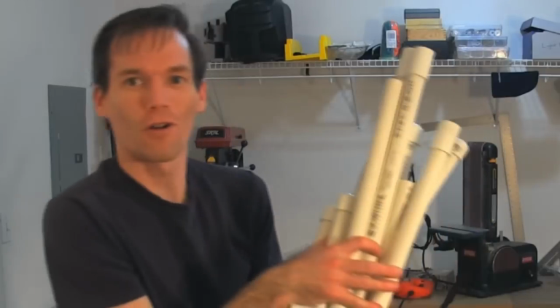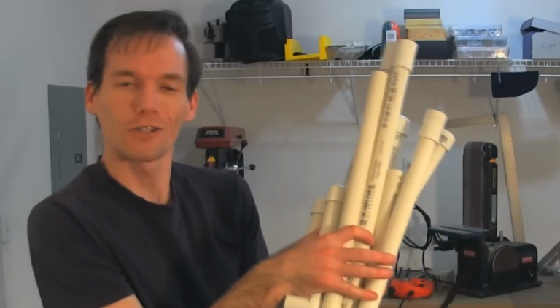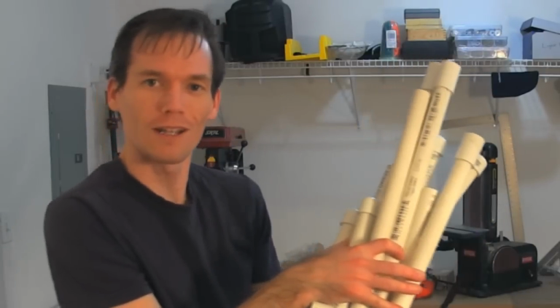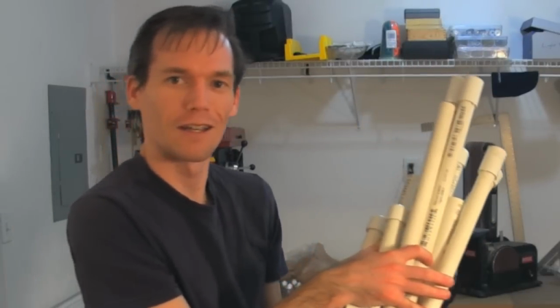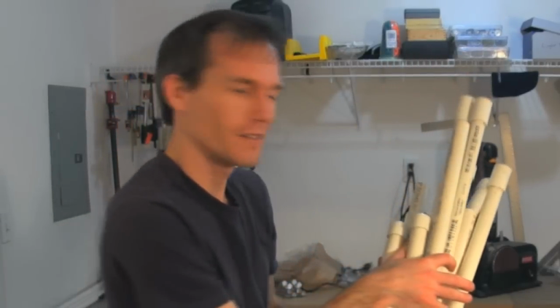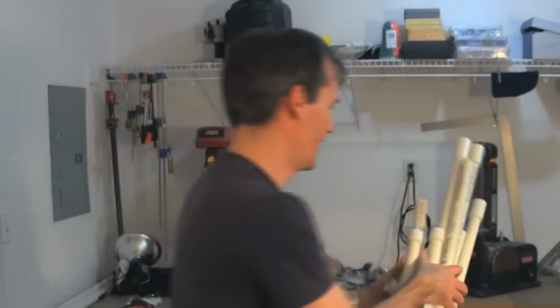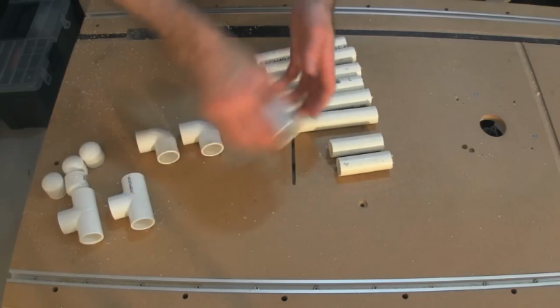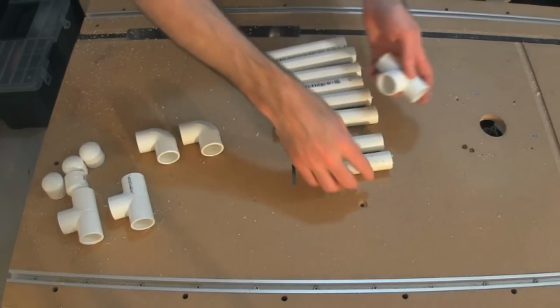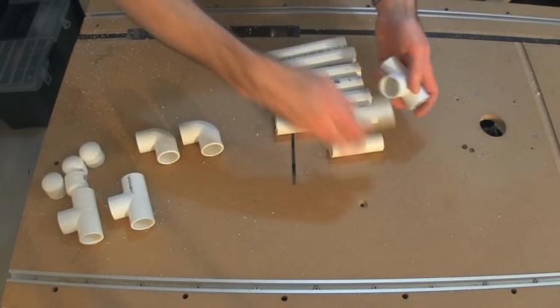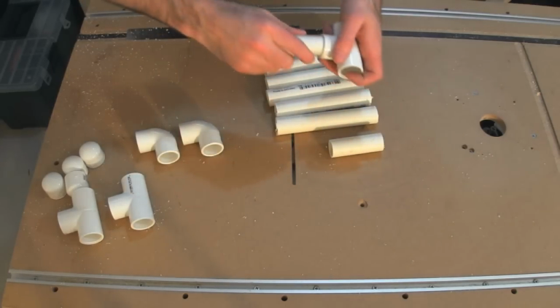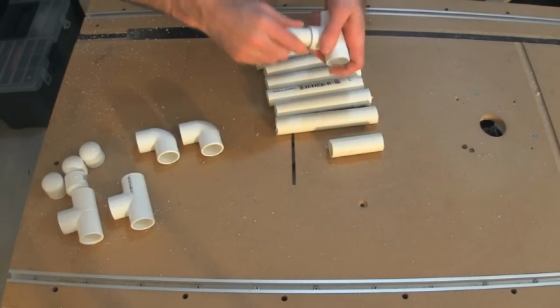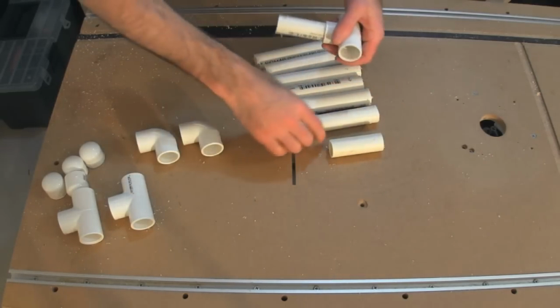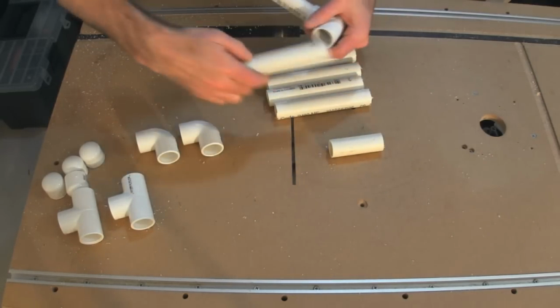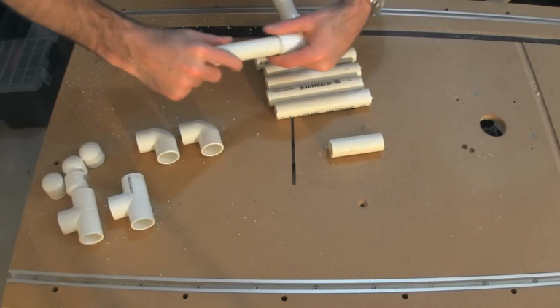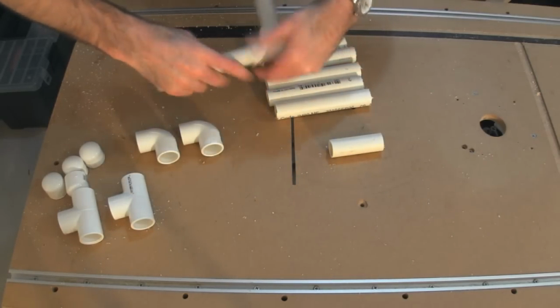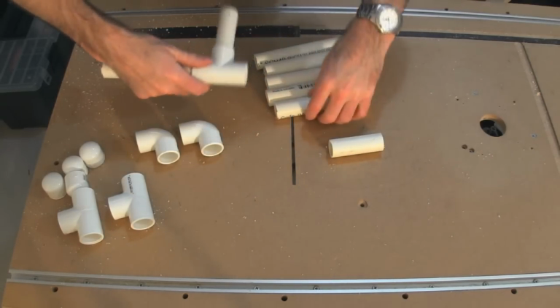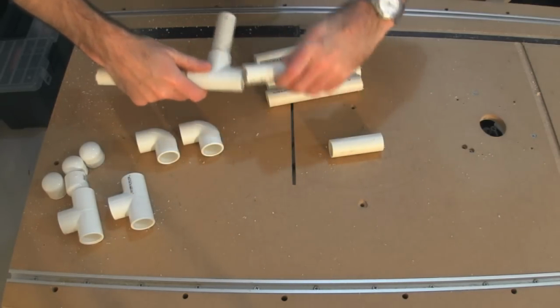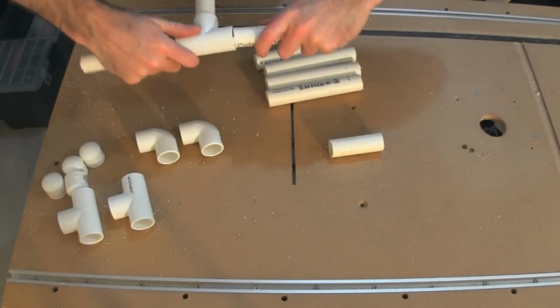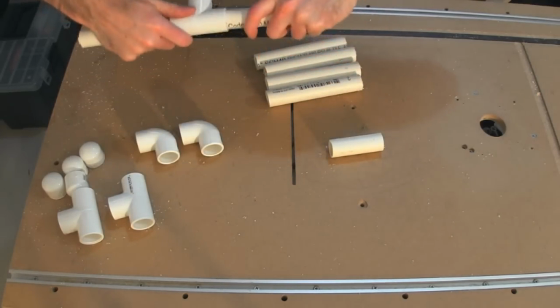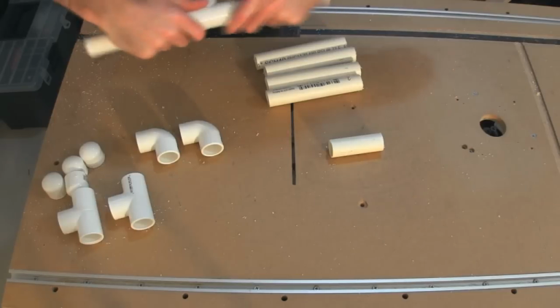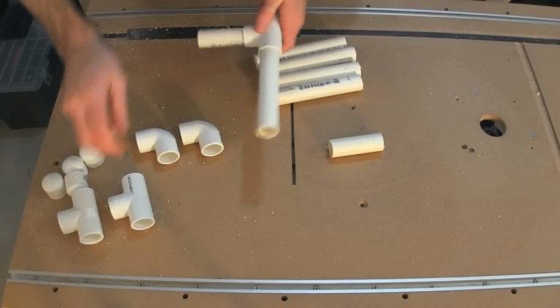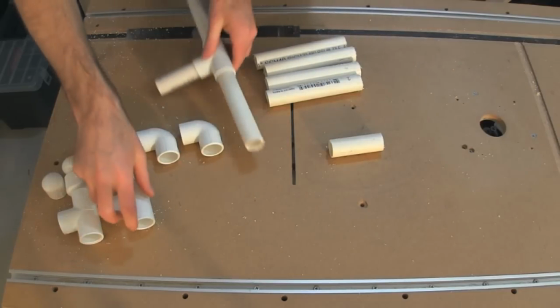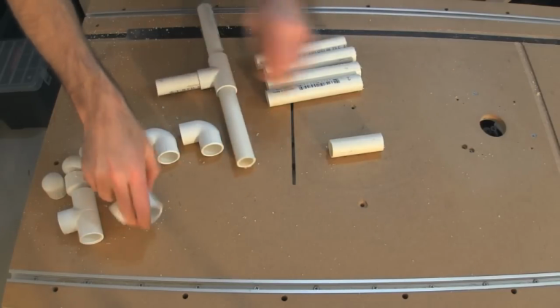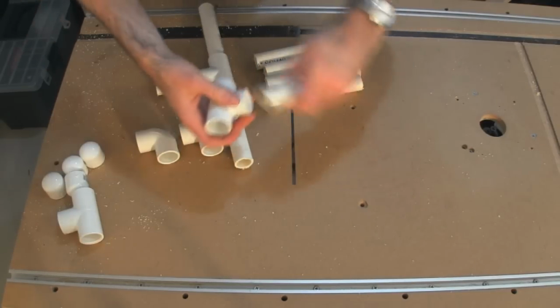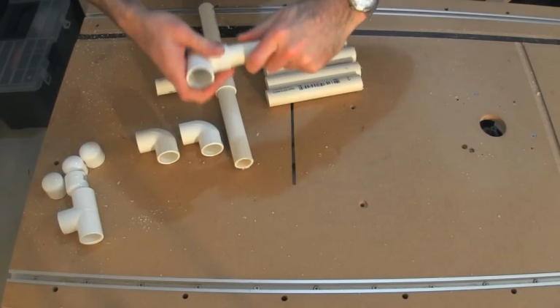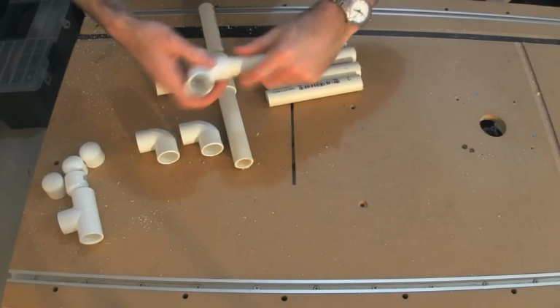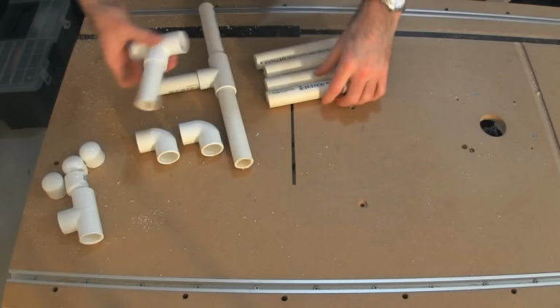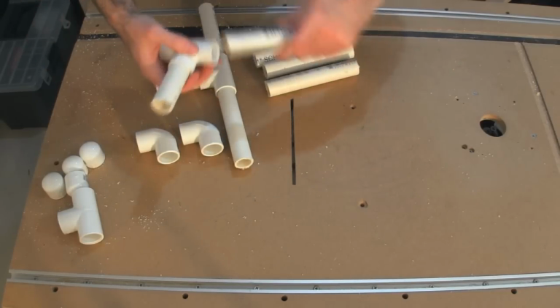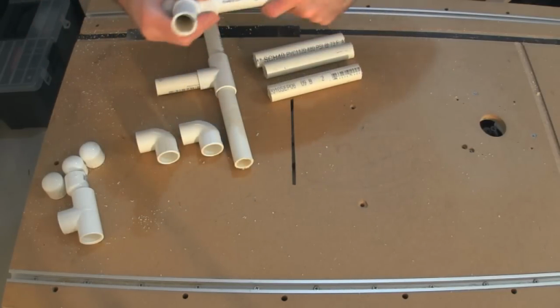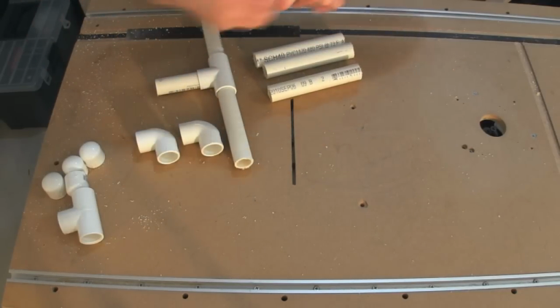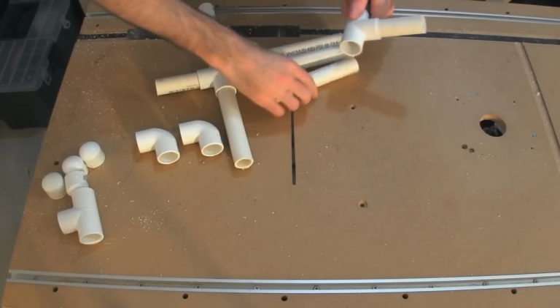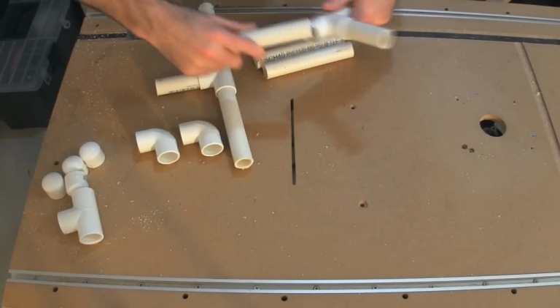That's the two-leg stands. The guy at the hardware store described it pretty well — it's like an erector set for big kids.